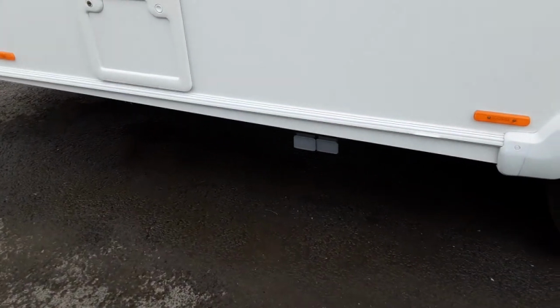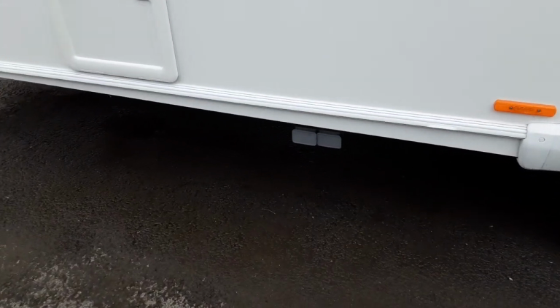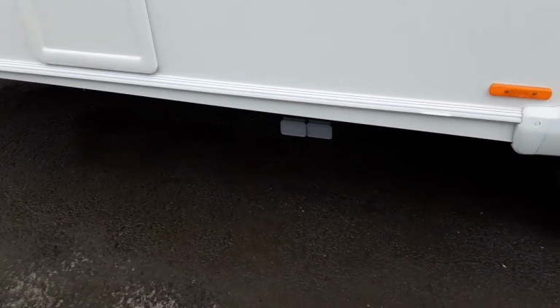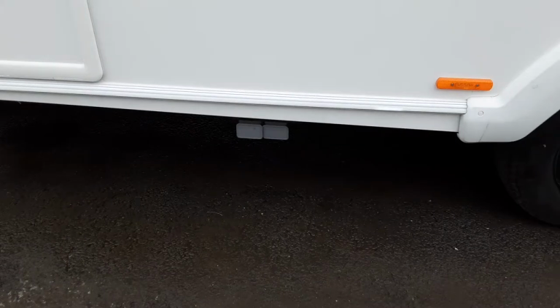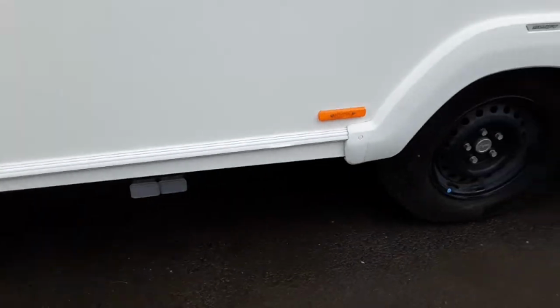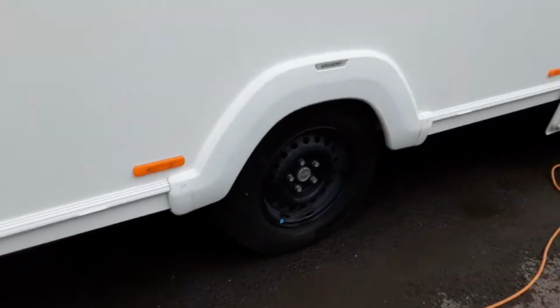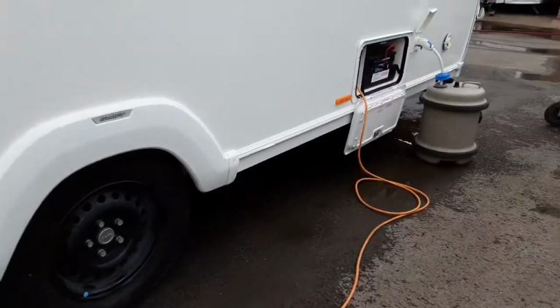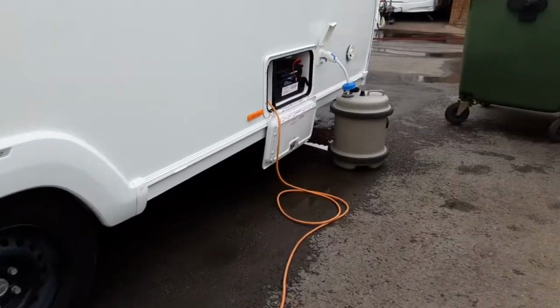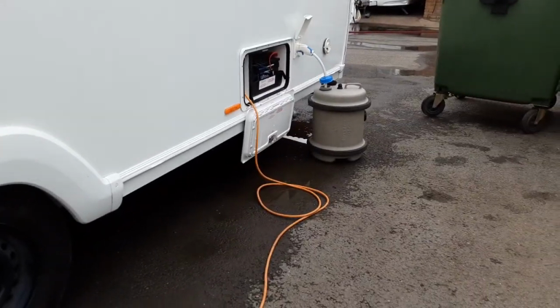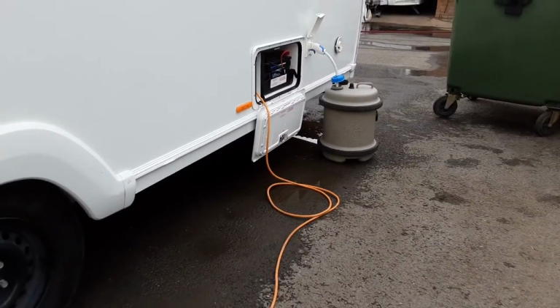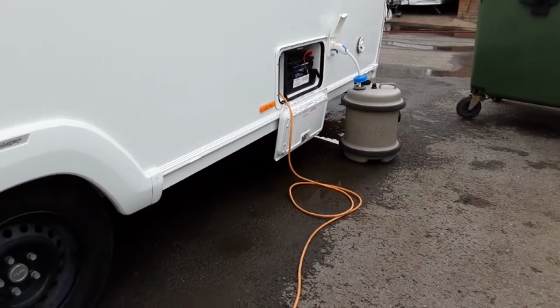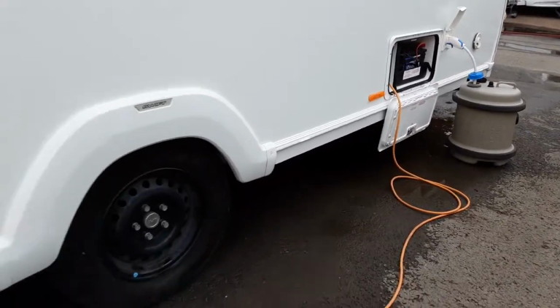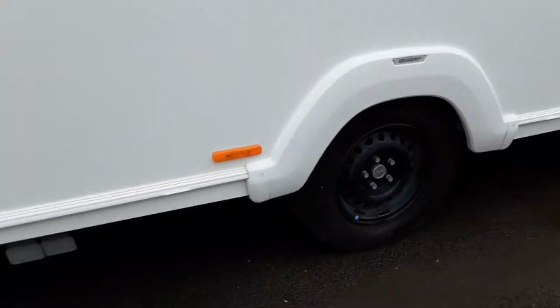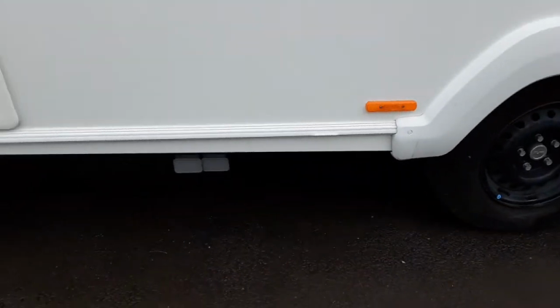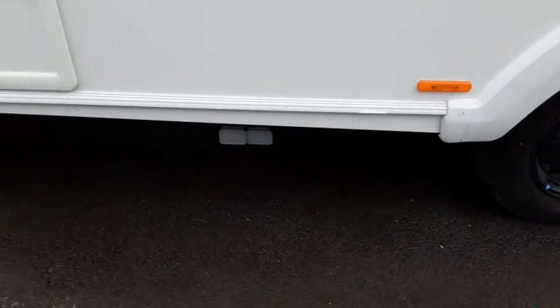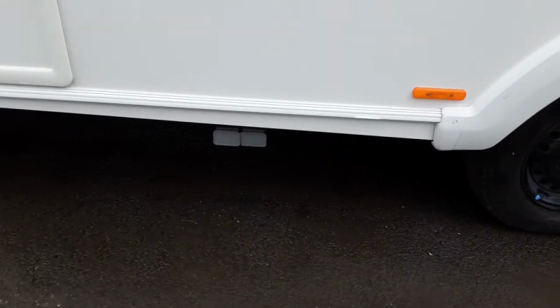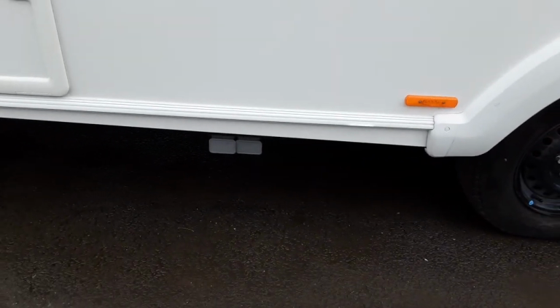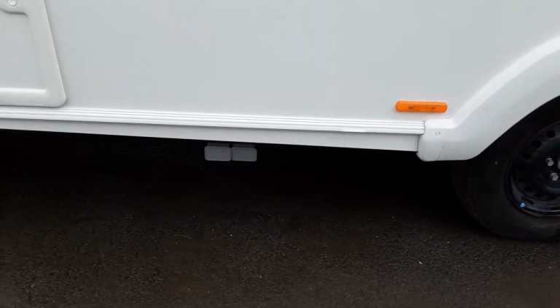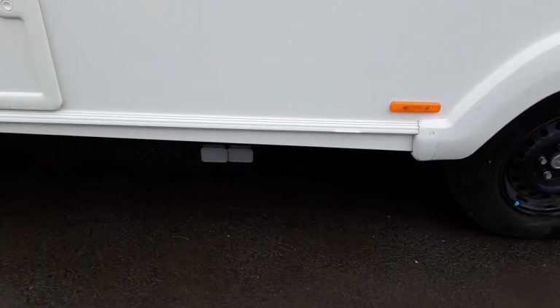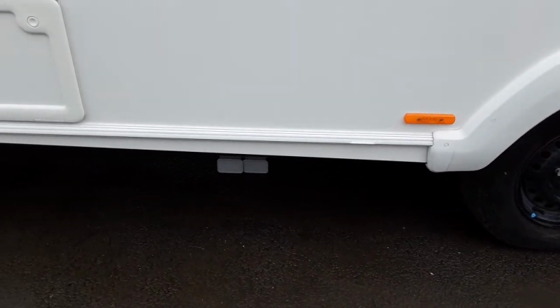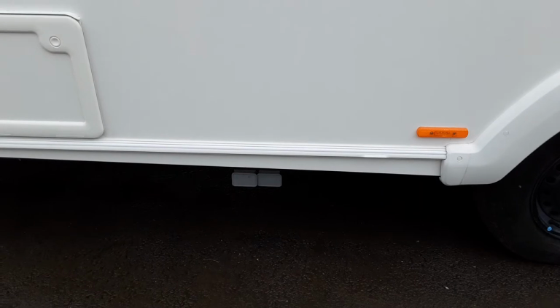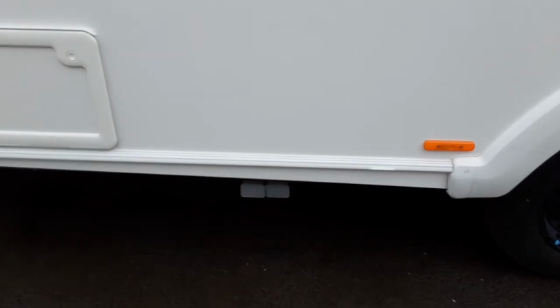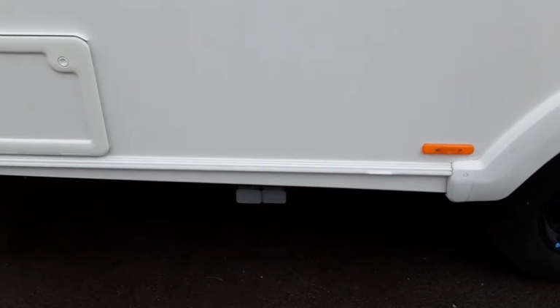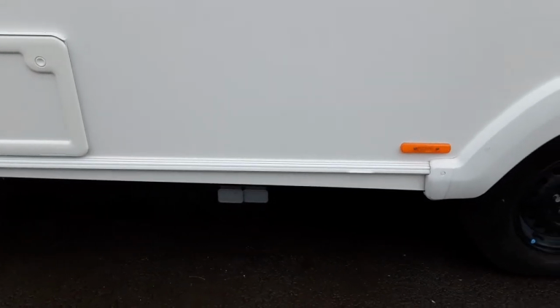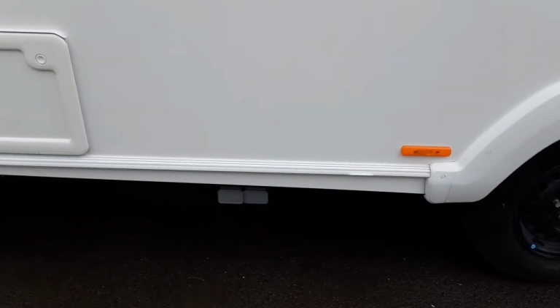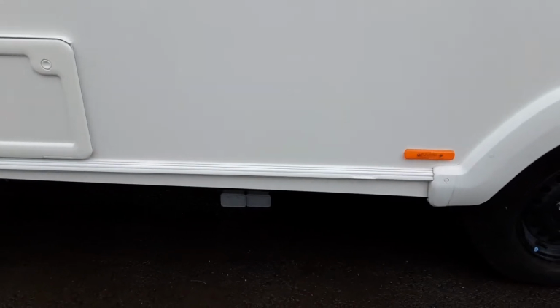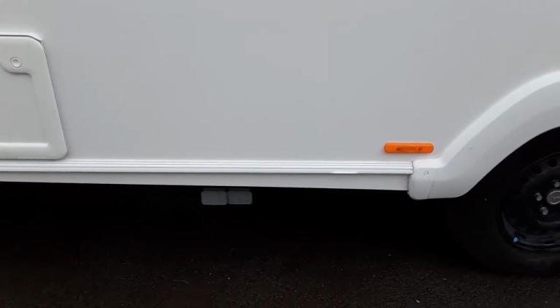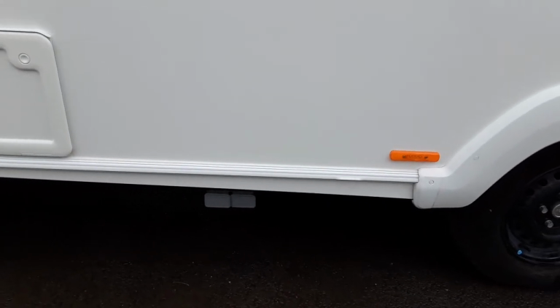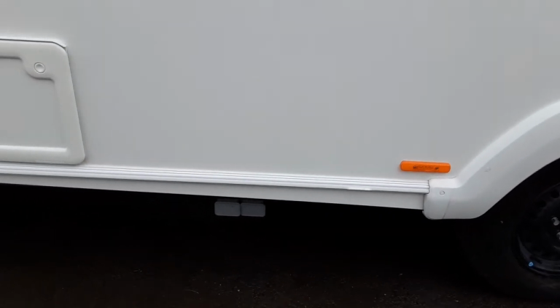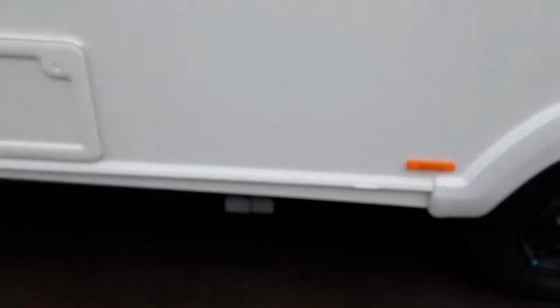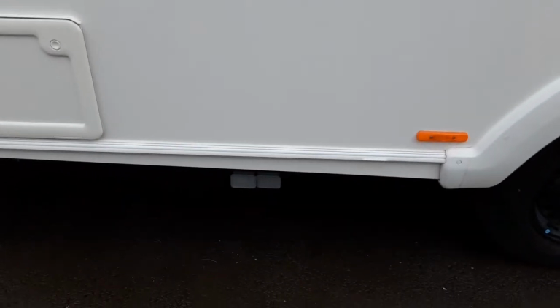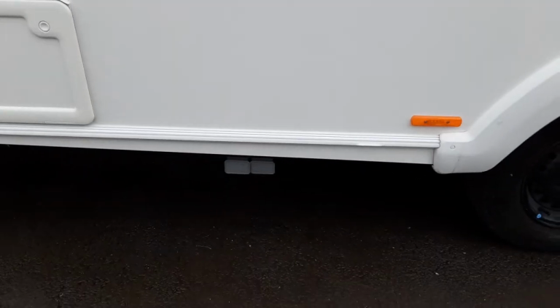Grey waste pipes come out the side of the van. The fresh water goes in the front, and then down the side of the van you have your two grey waste pipes that push into the side of the van and drop down inside the waste master itself.